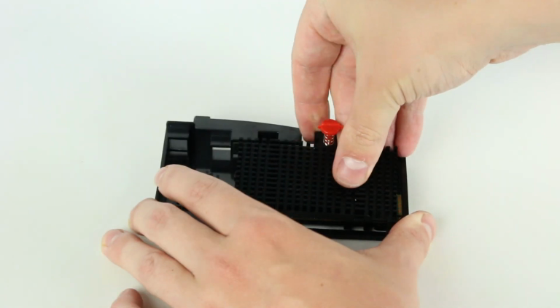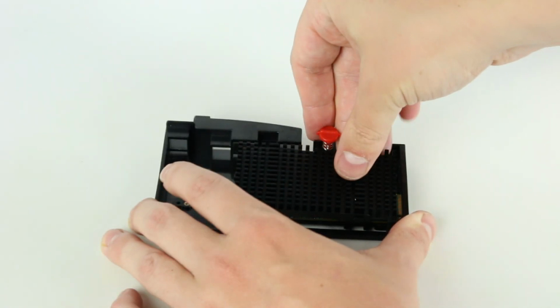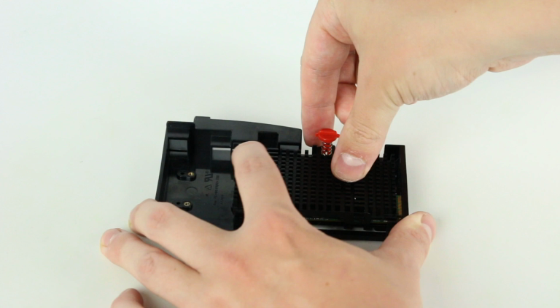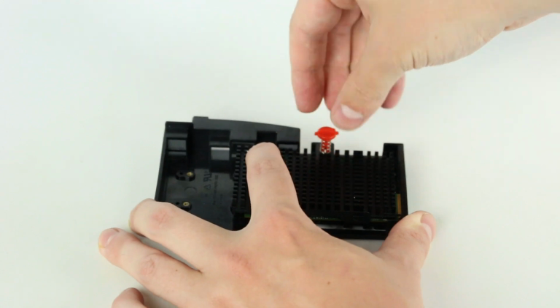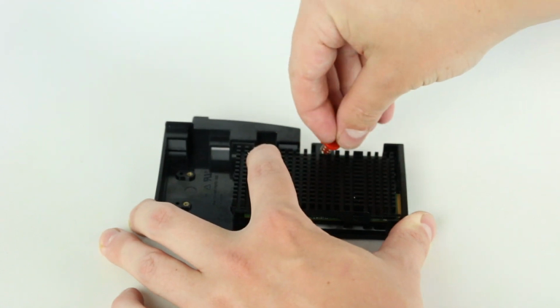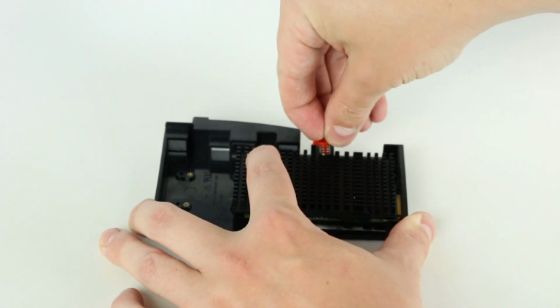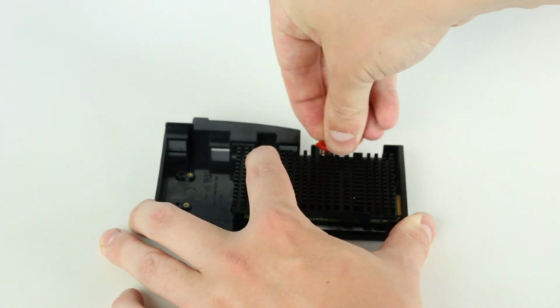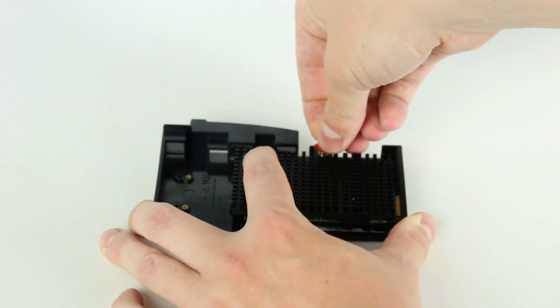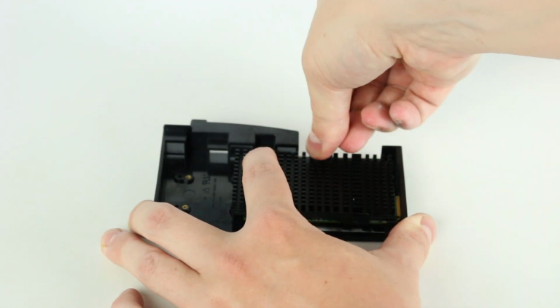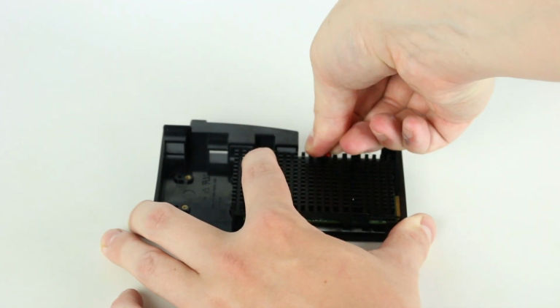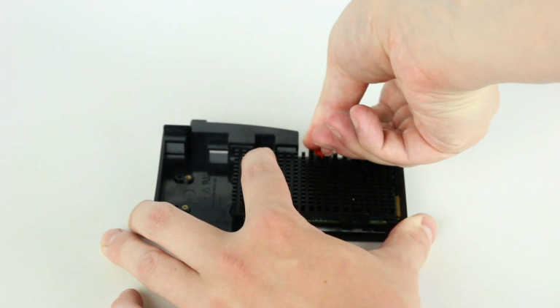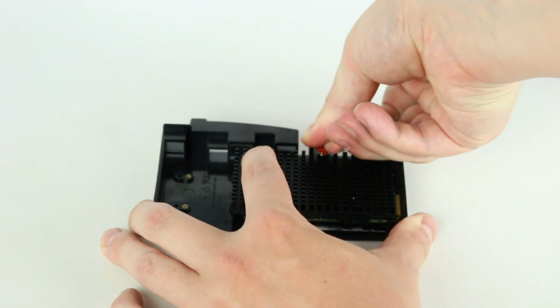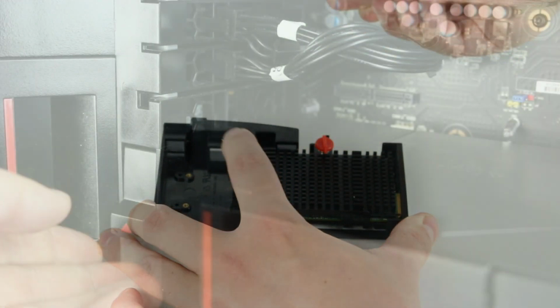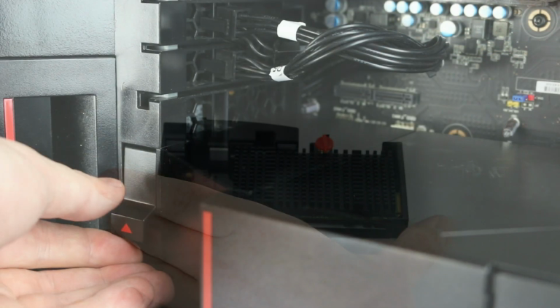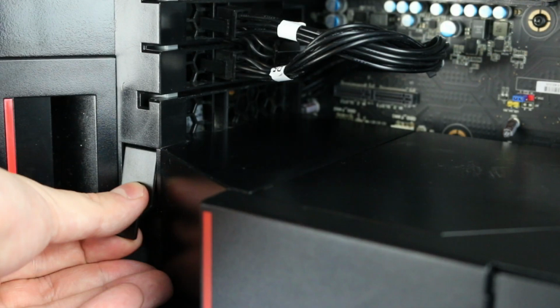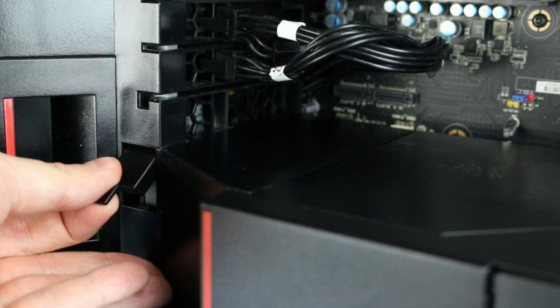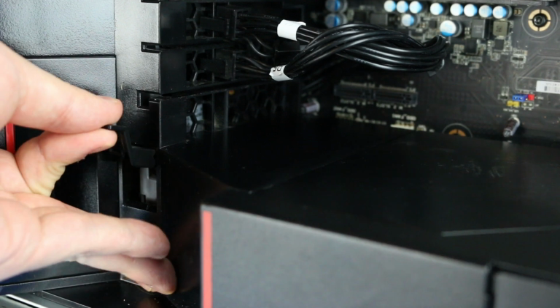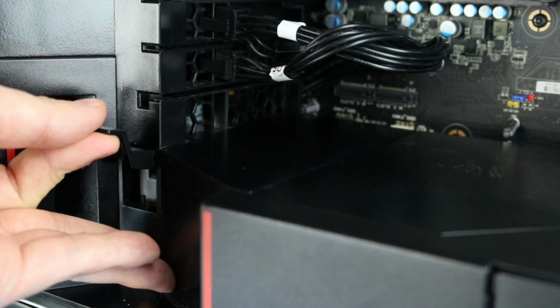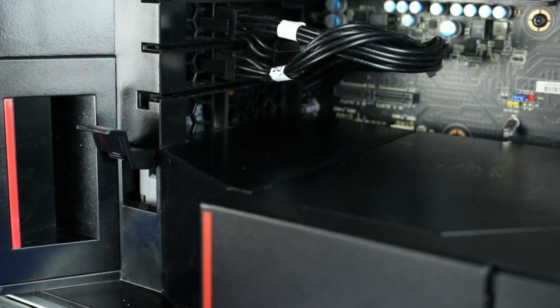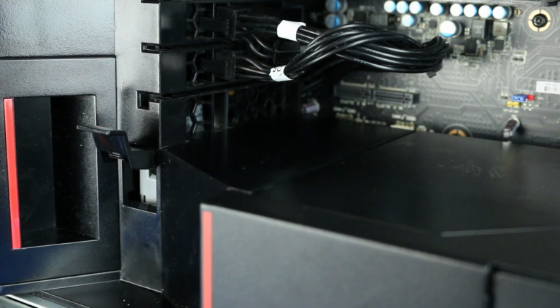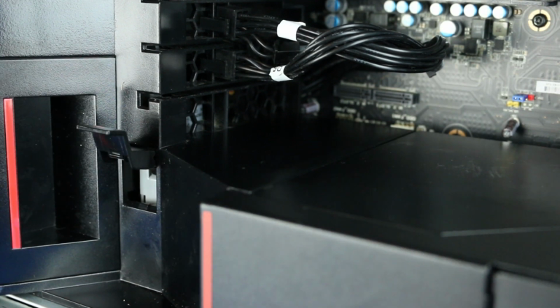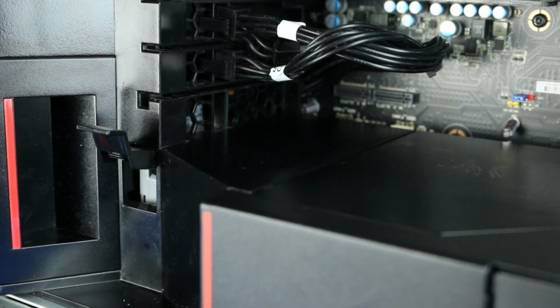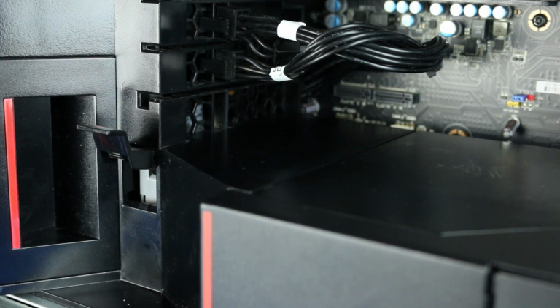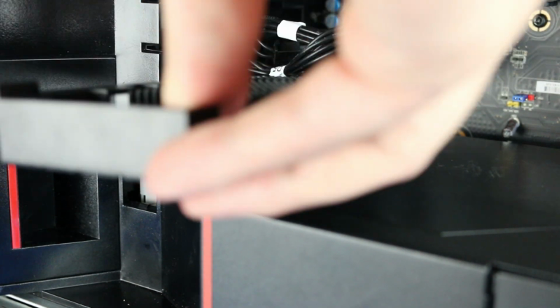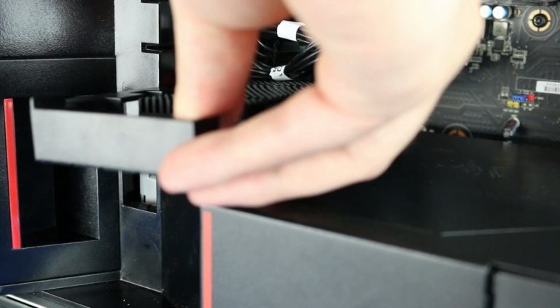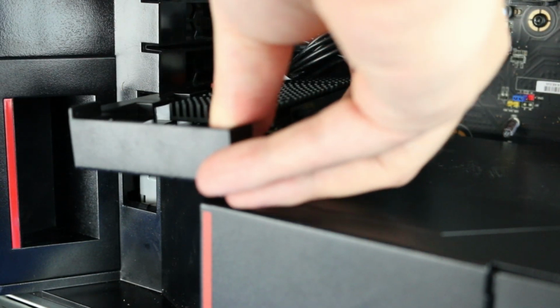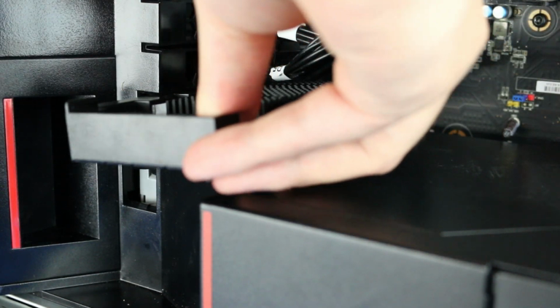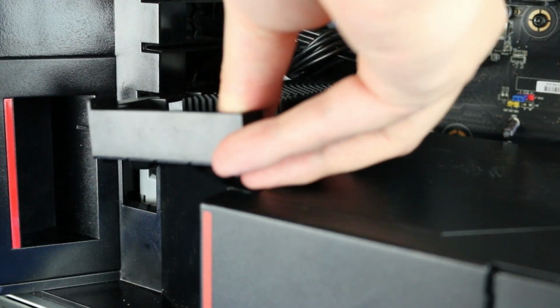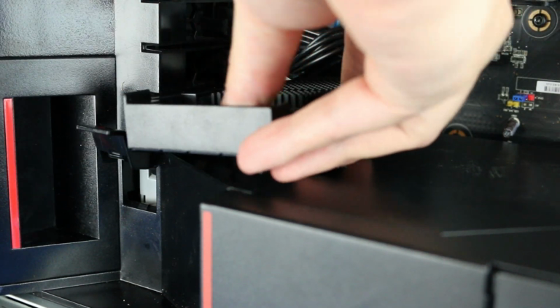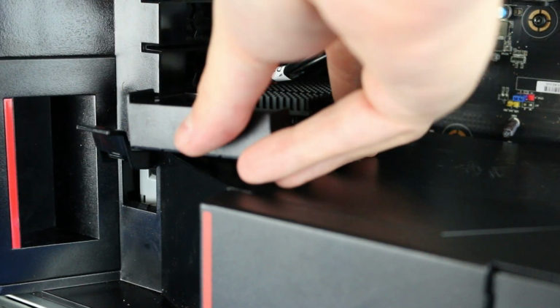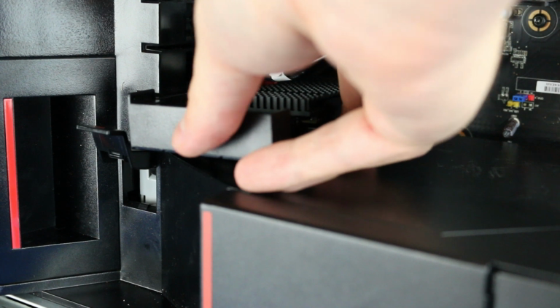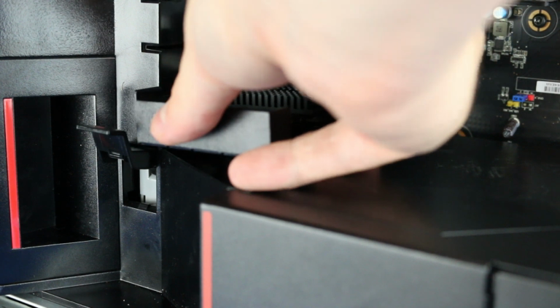Next, replace the heatsink. Locate the NVMe slots on the motherboard and lift the latch above it. Slide the drive carrier in and push the latch down to secure it in place.